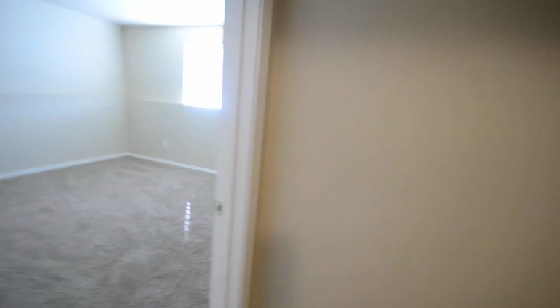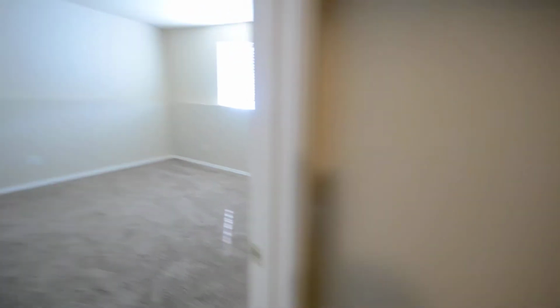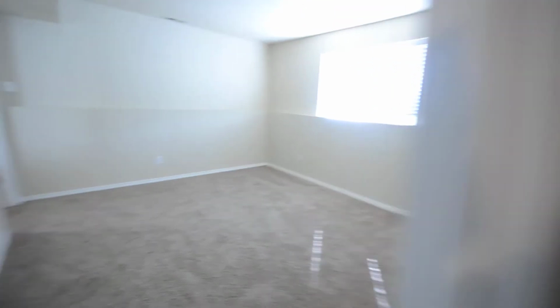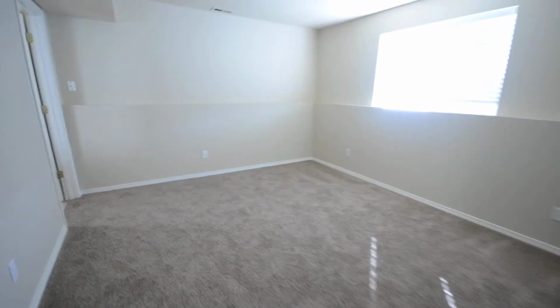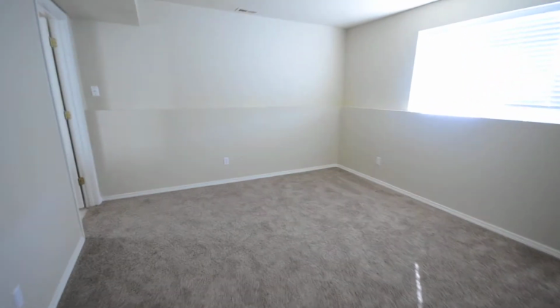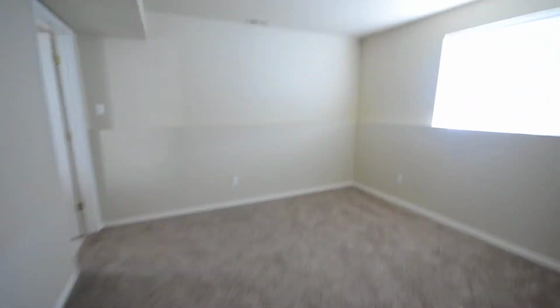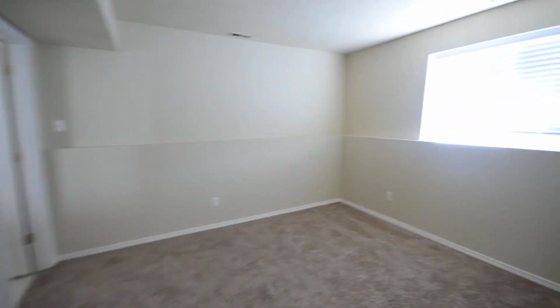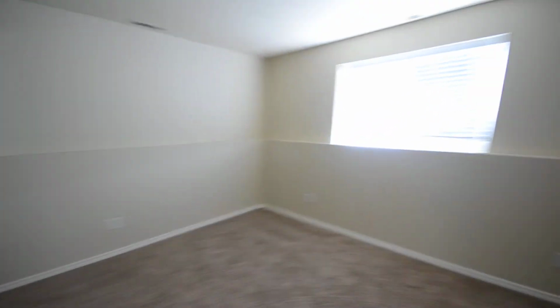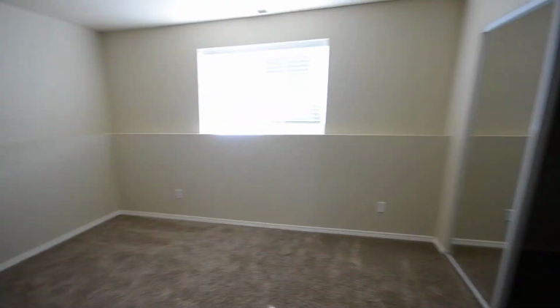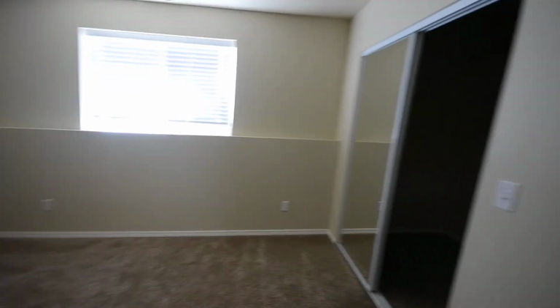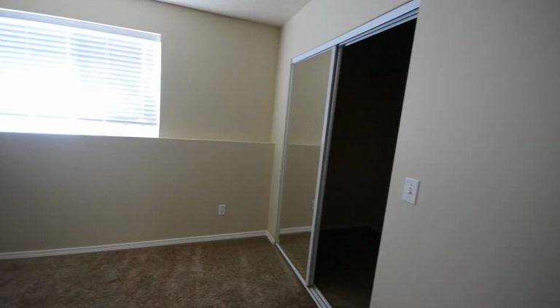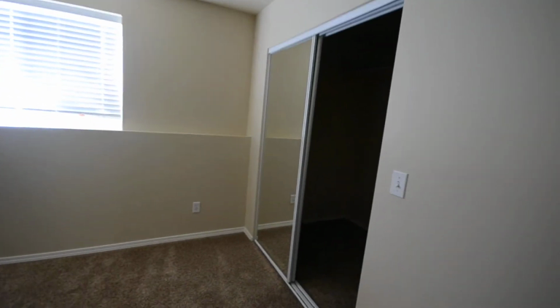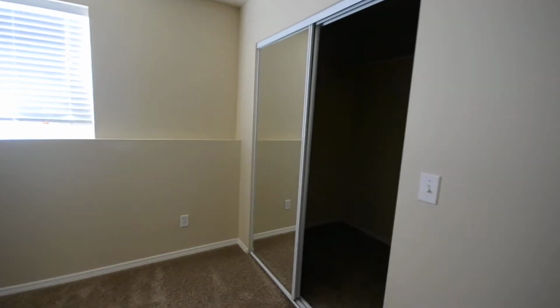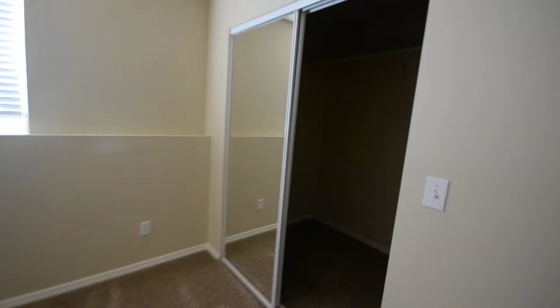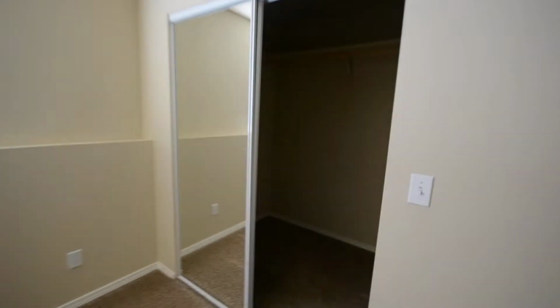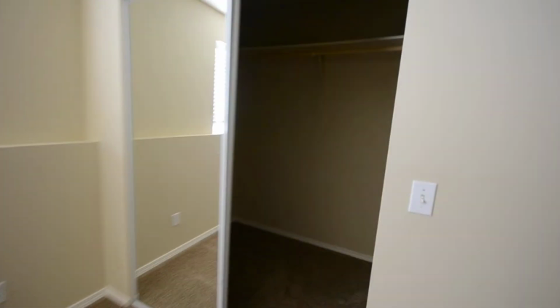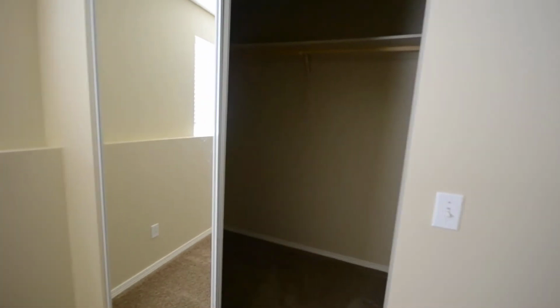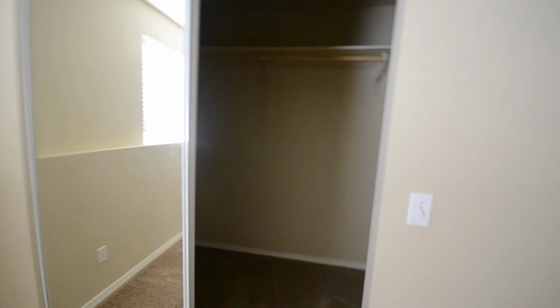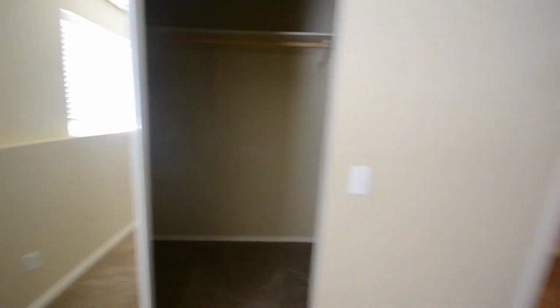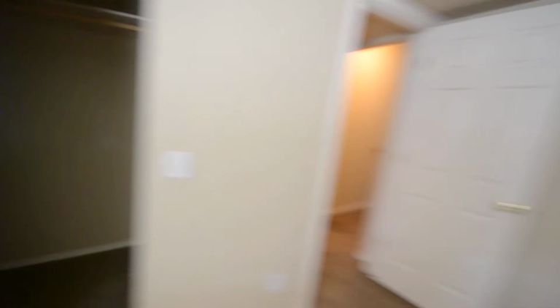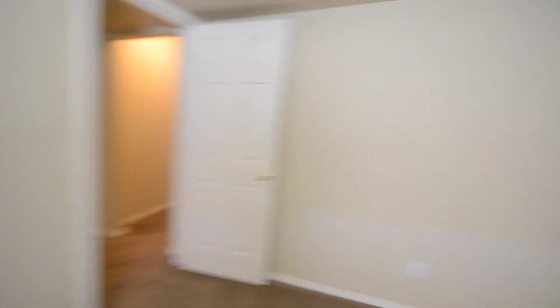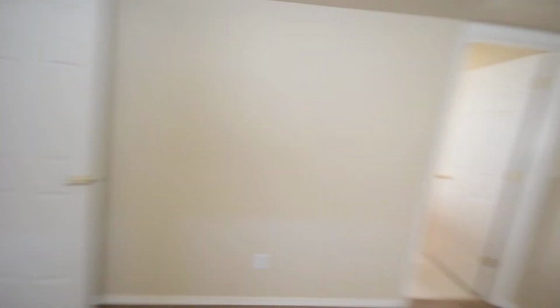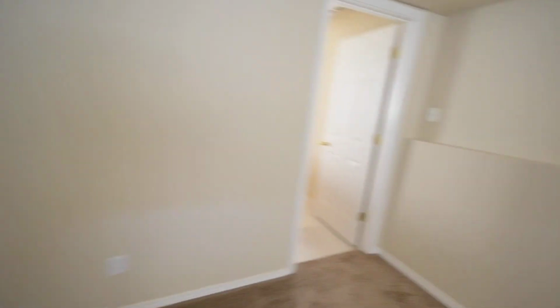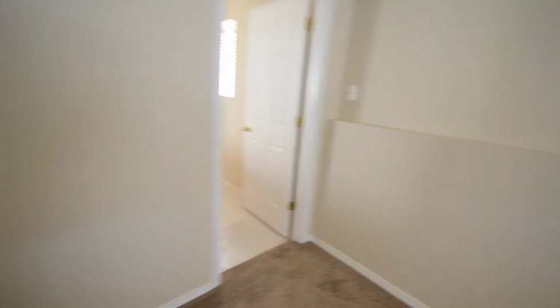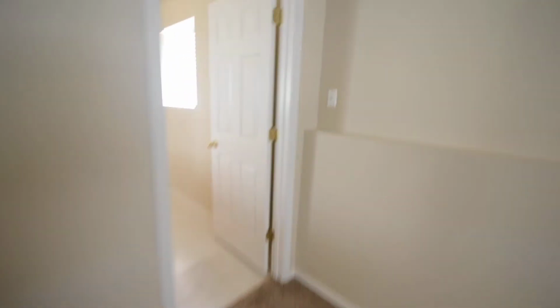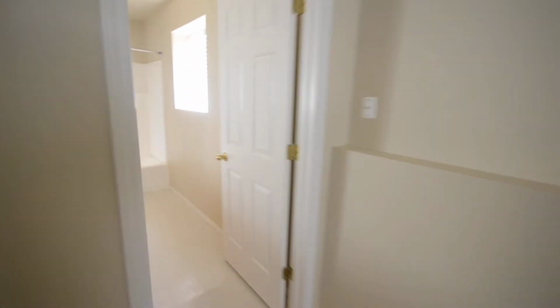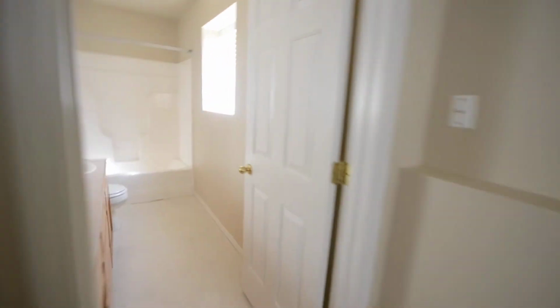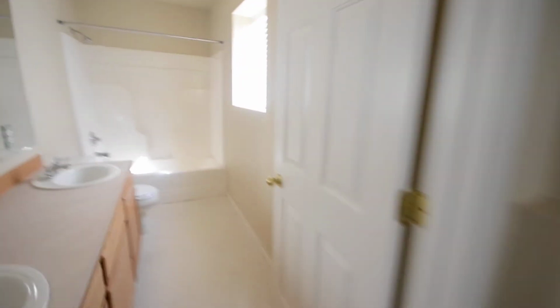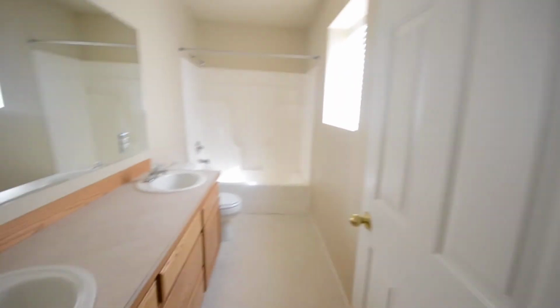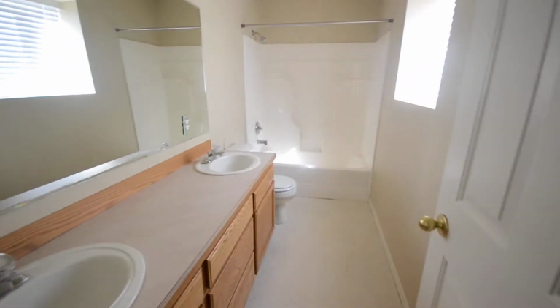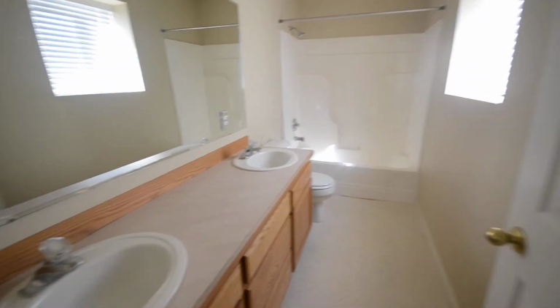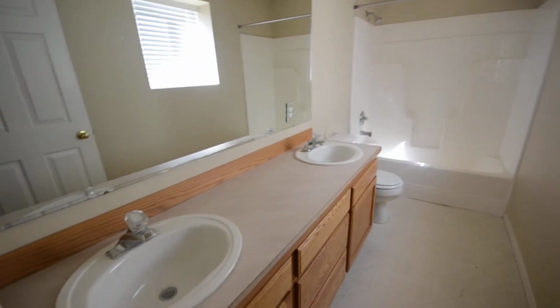This would be considered the master bedroom, with a large deep closet and its own bathroom featuring dual vanity sinks.